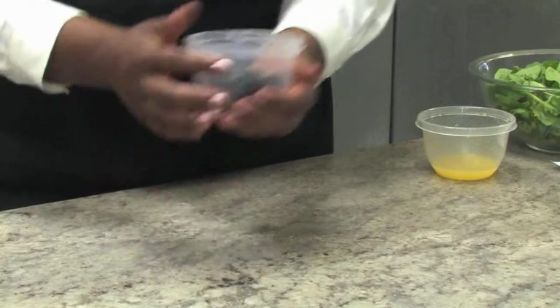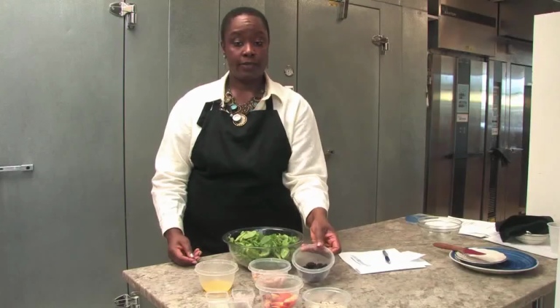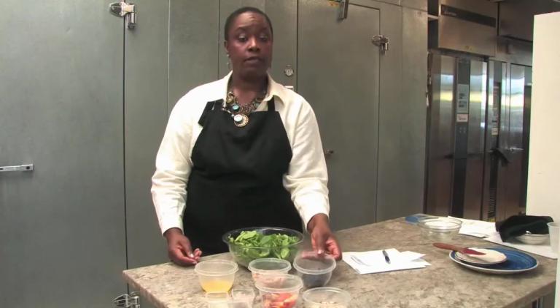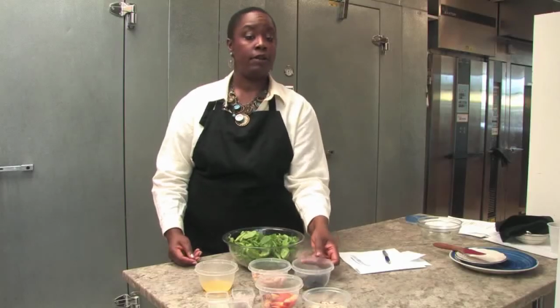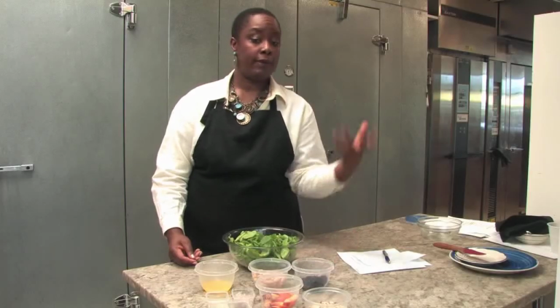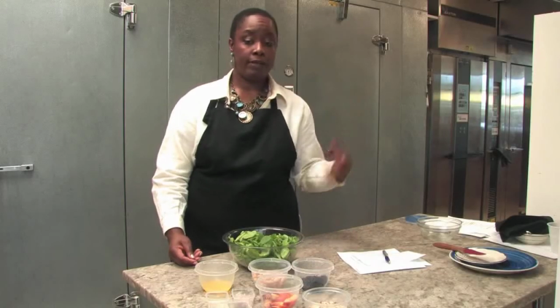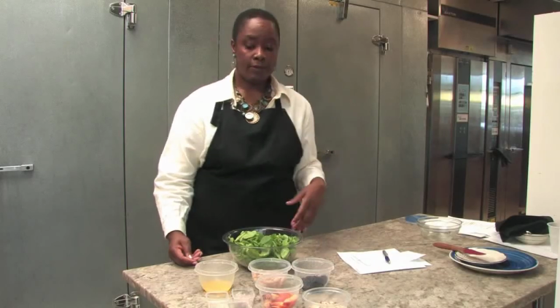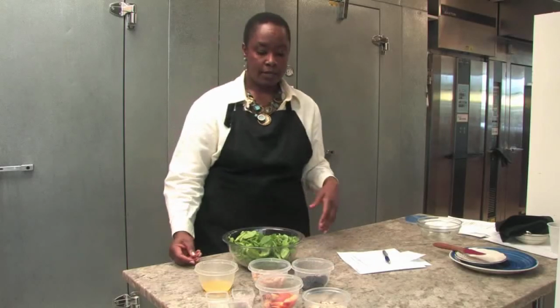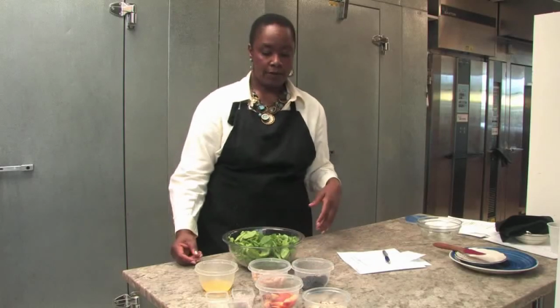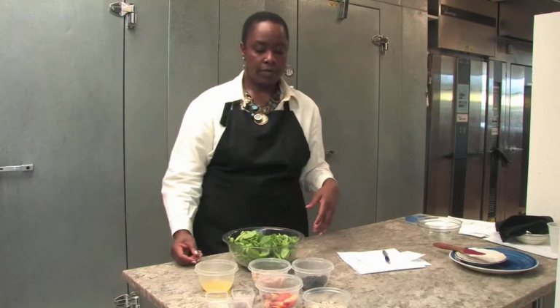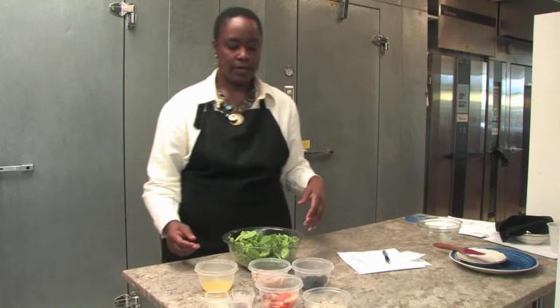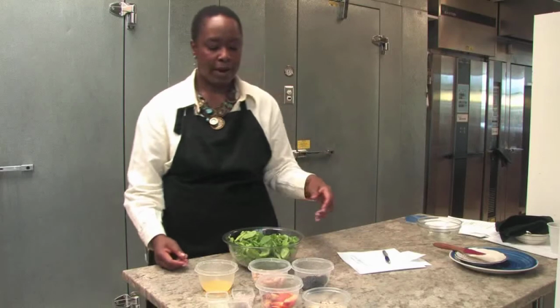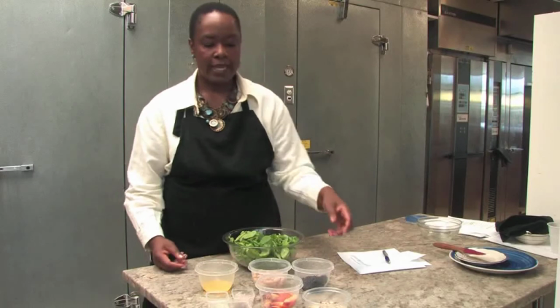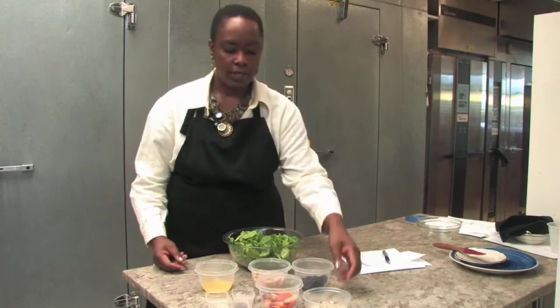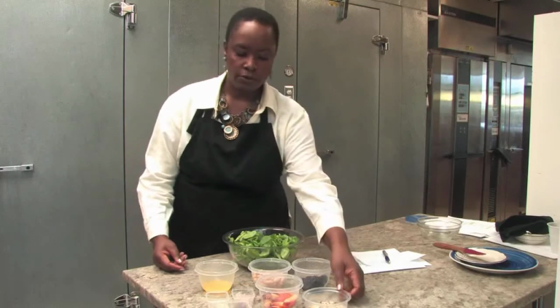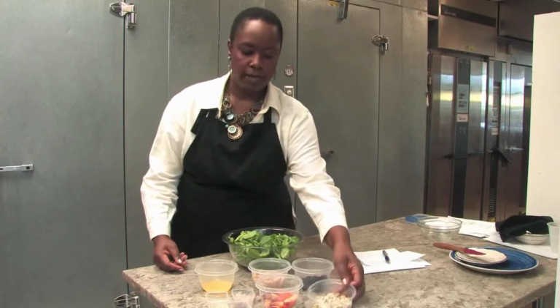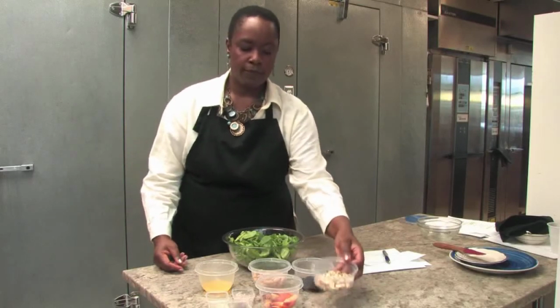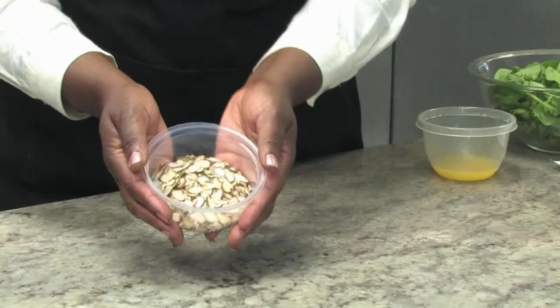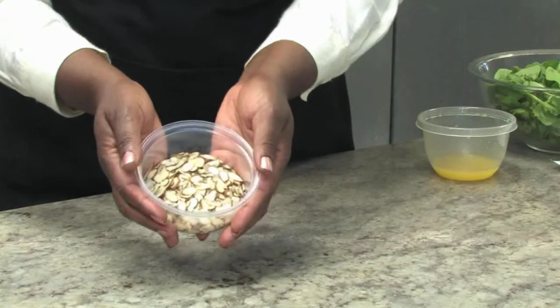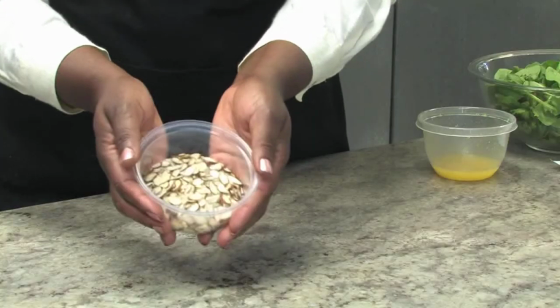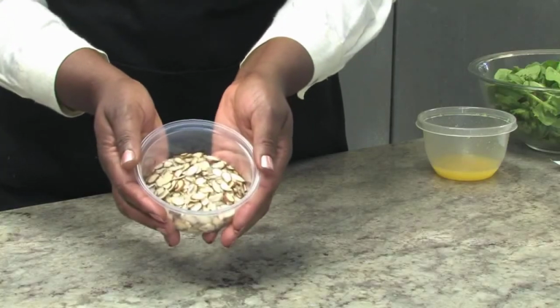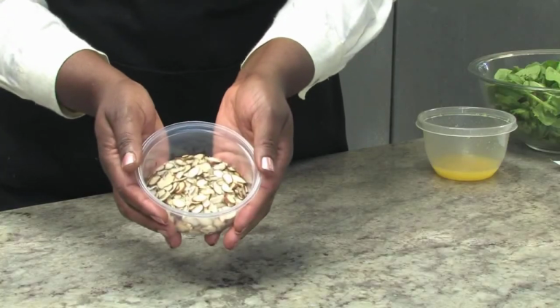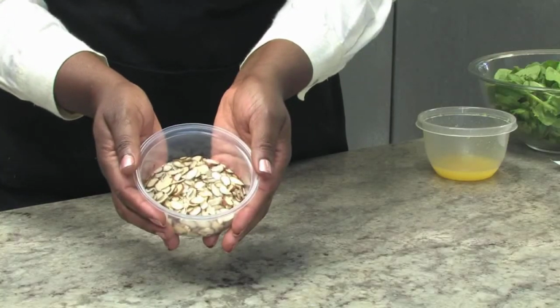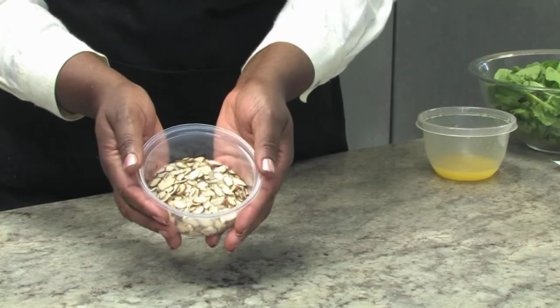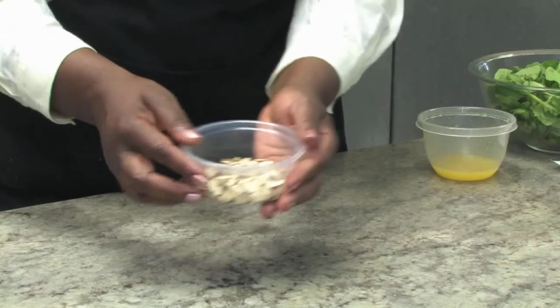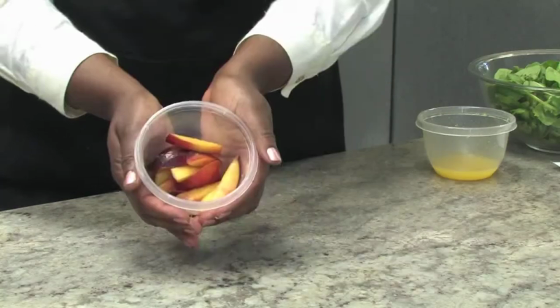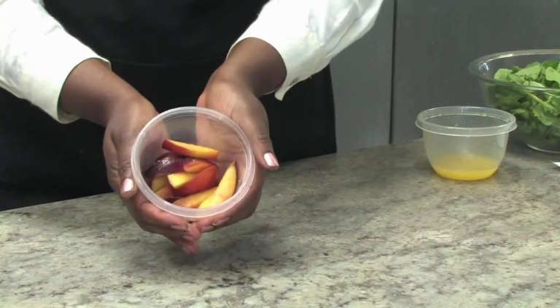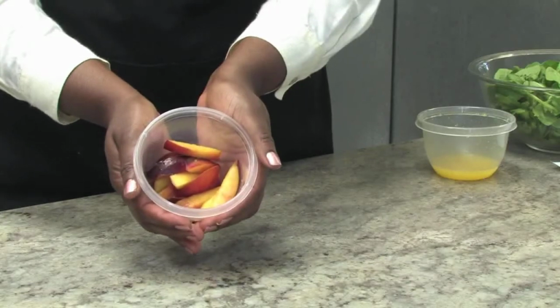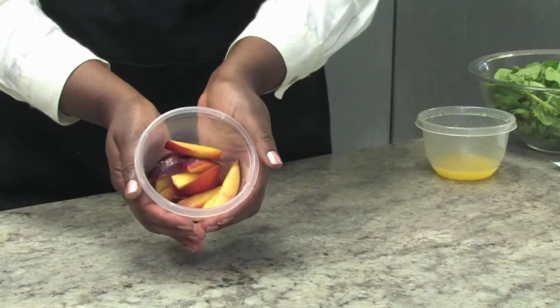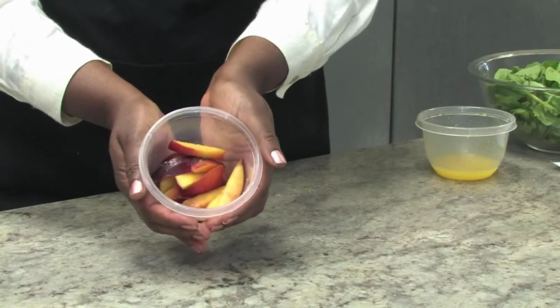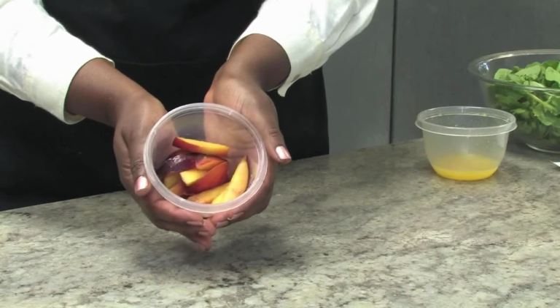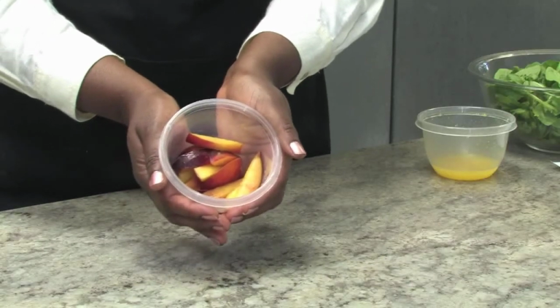We have a quarter cup of fresh blackberries. Blackberries are in season so you can probably find them just about anywhere, very reasonably priced and just so sweet. We have a quarter cup of almonds and one nectarine that has been sliced thin.